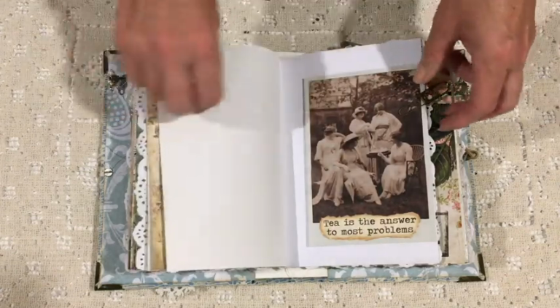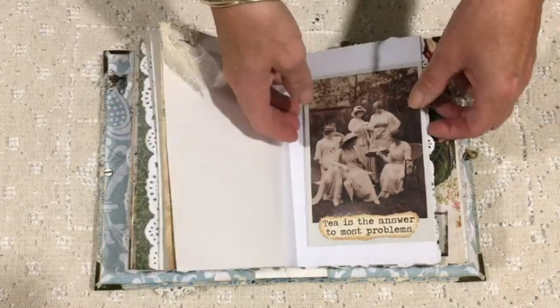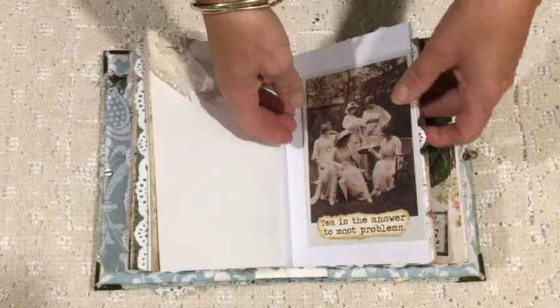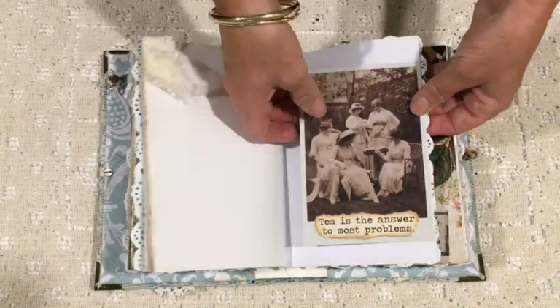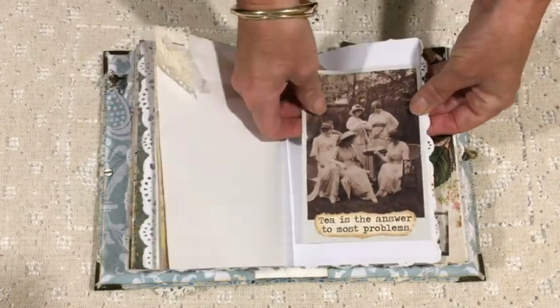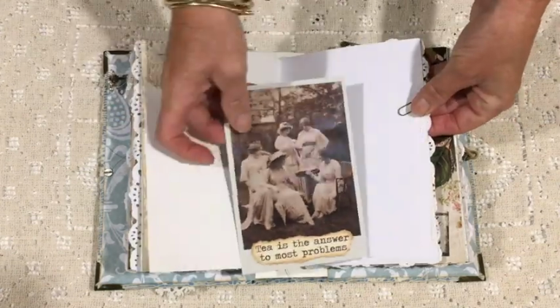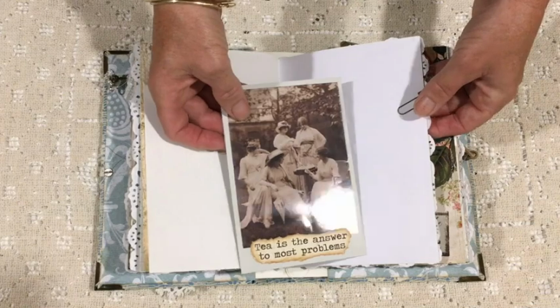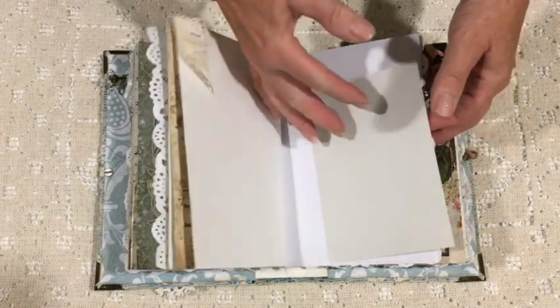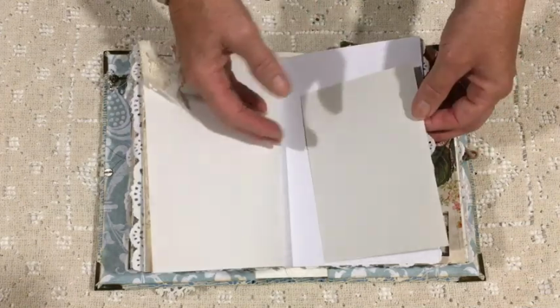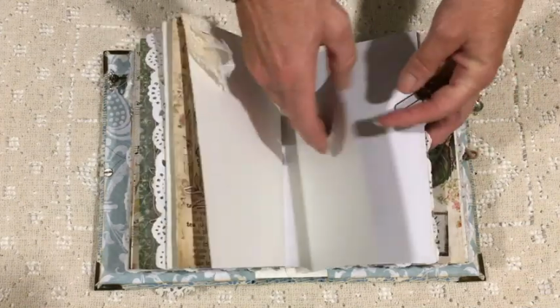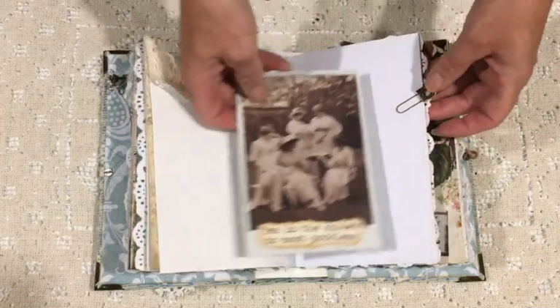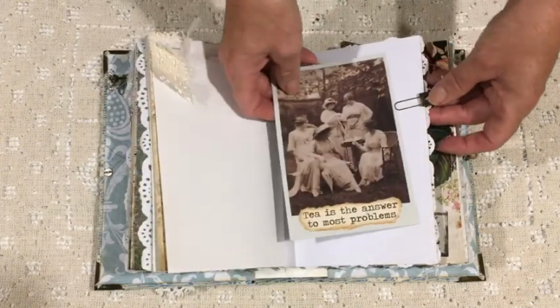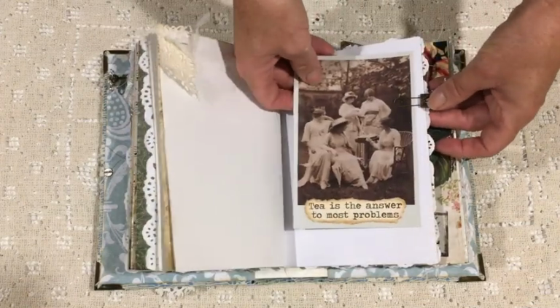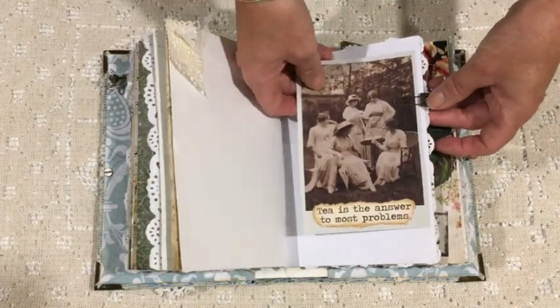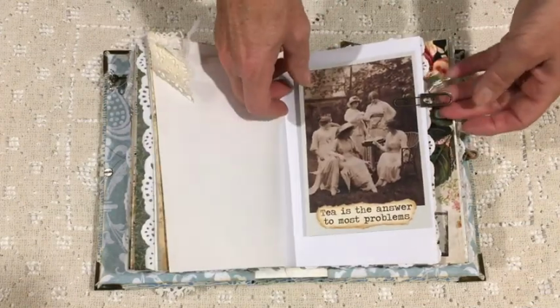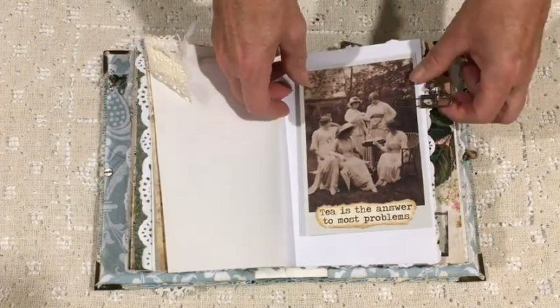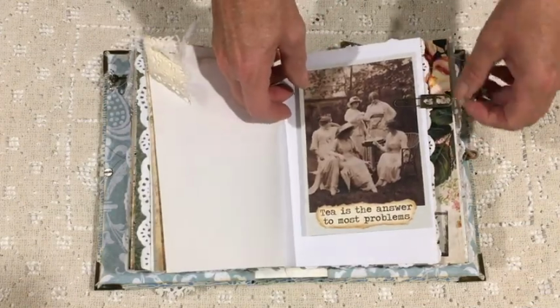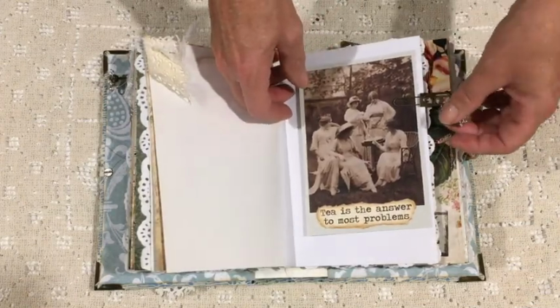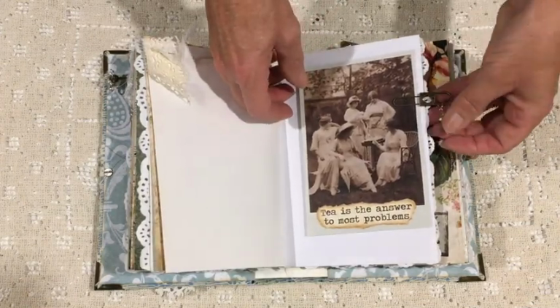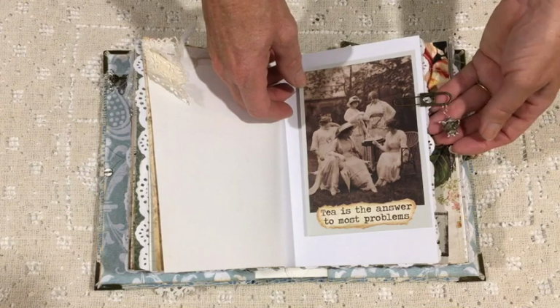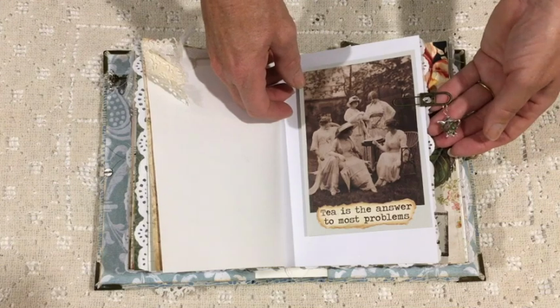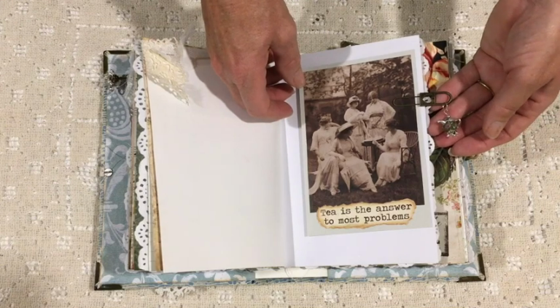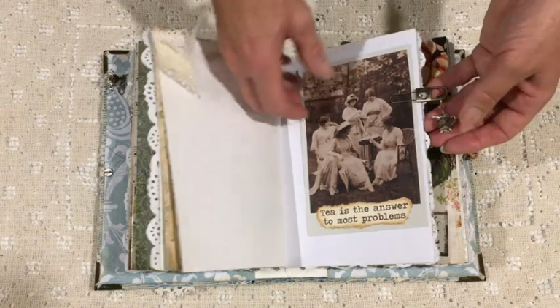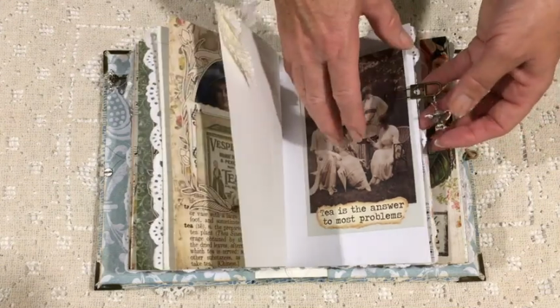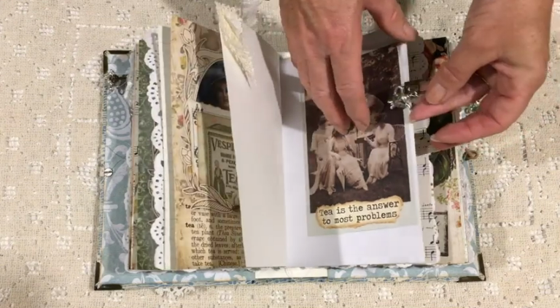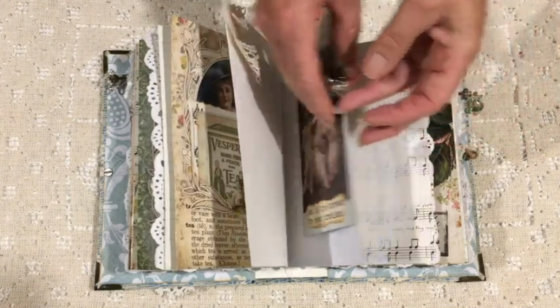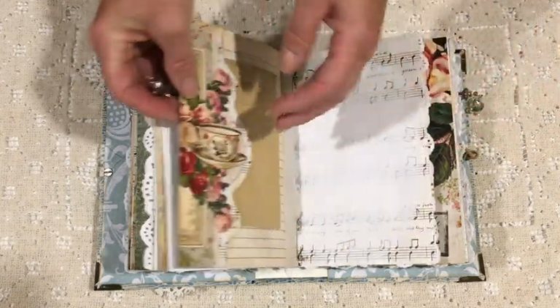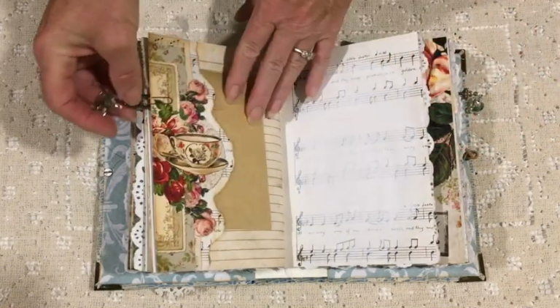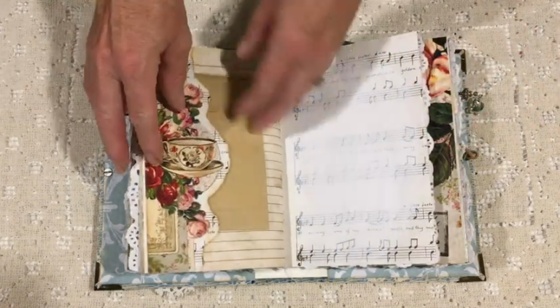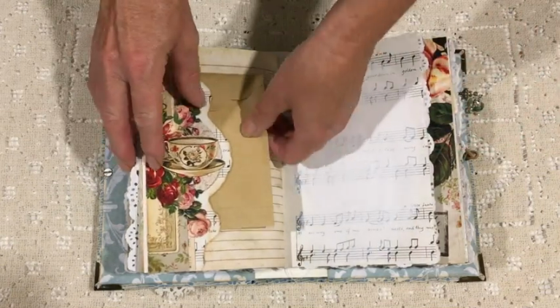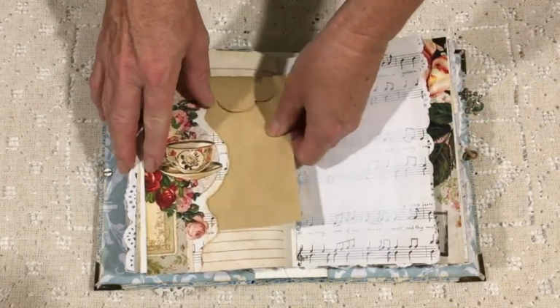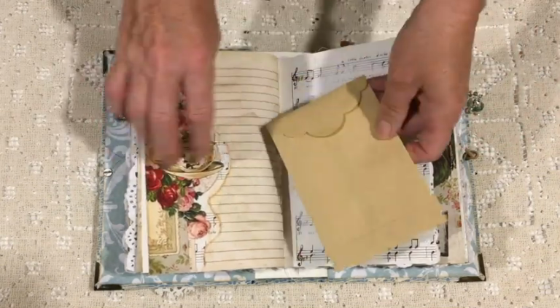Again one of my vintage postcards, and then I've added one of the sayings that comes in the kit — 'Tea is the answer to most problems' — and then there's another one of those glass teapot charms.